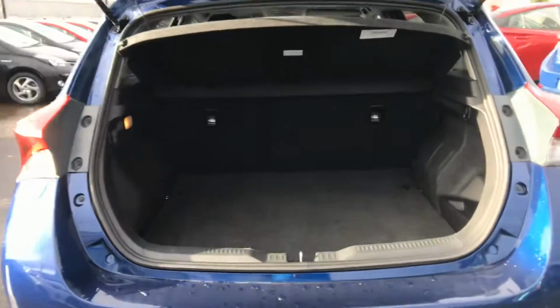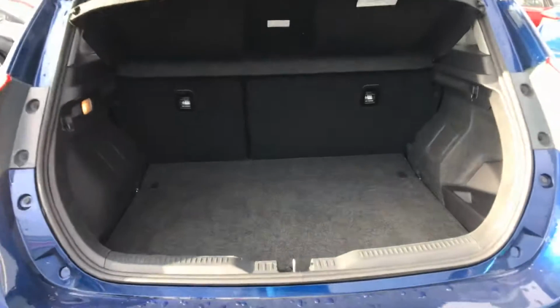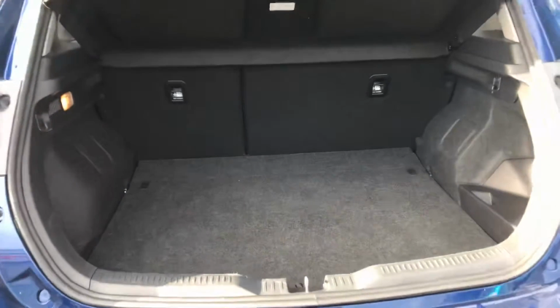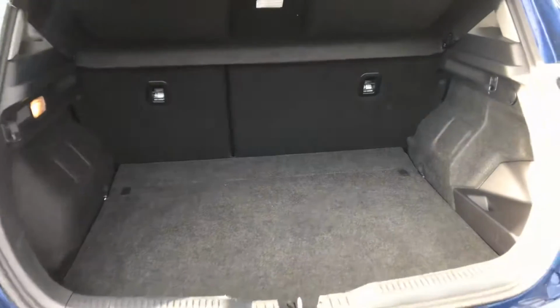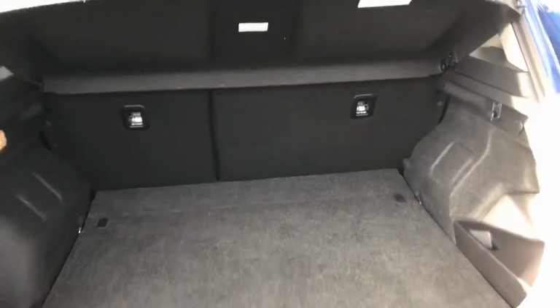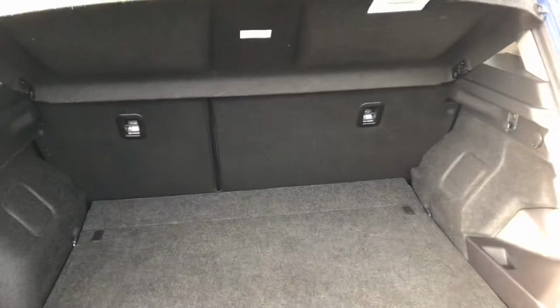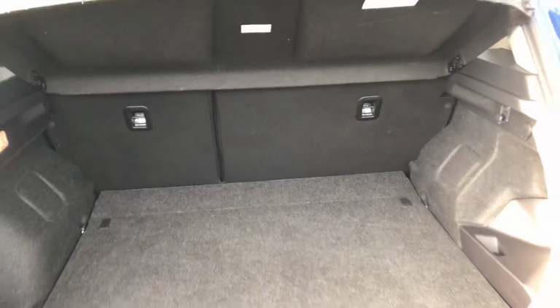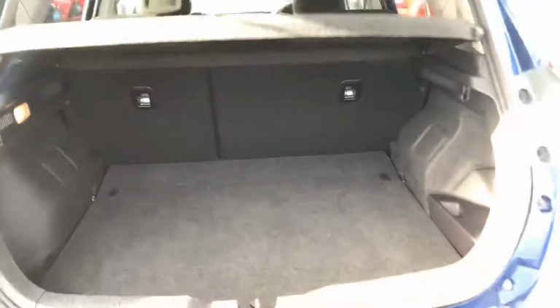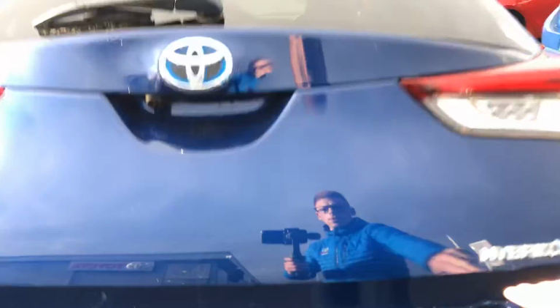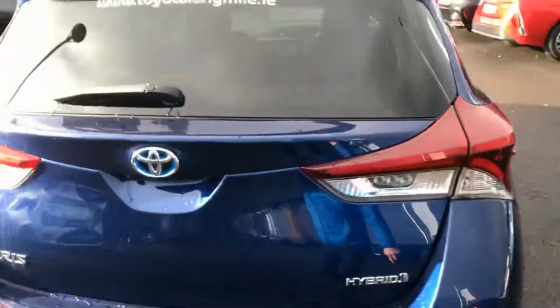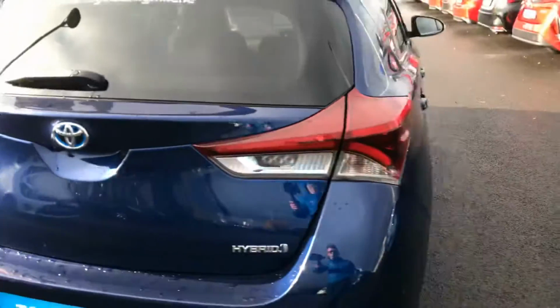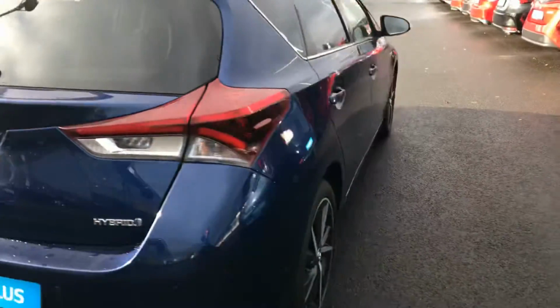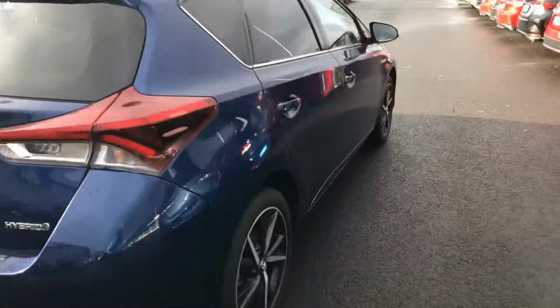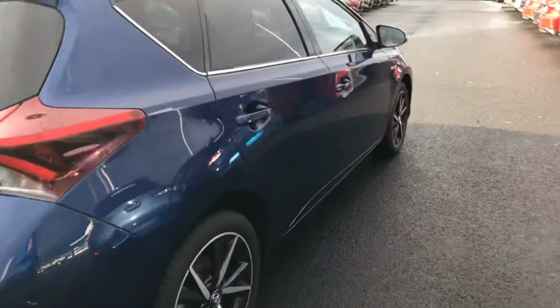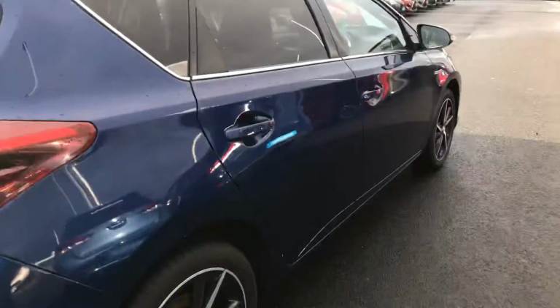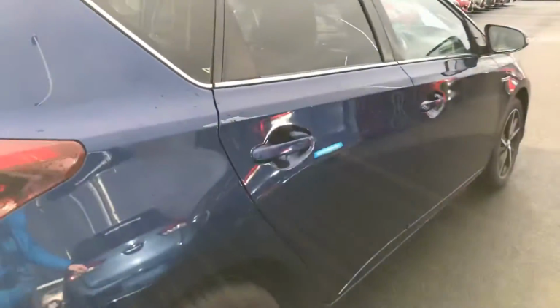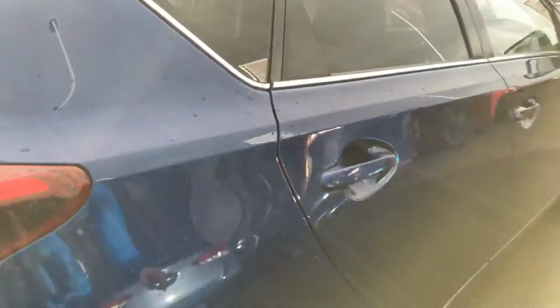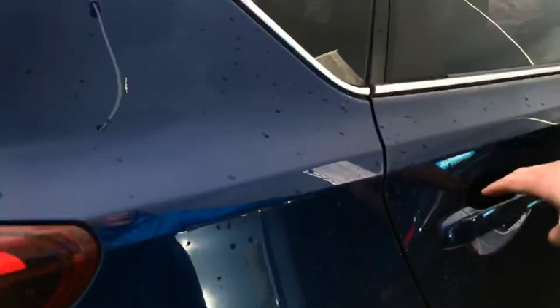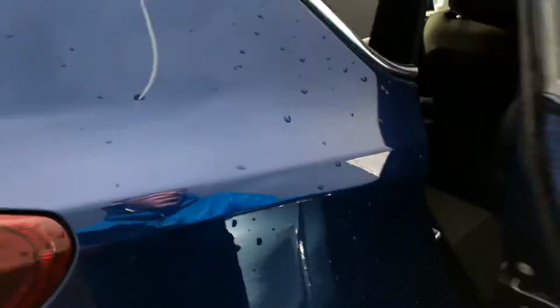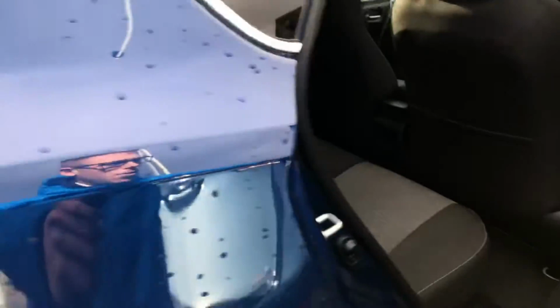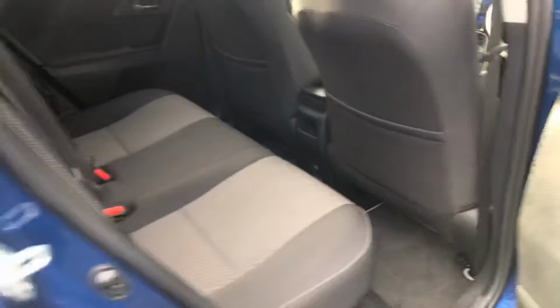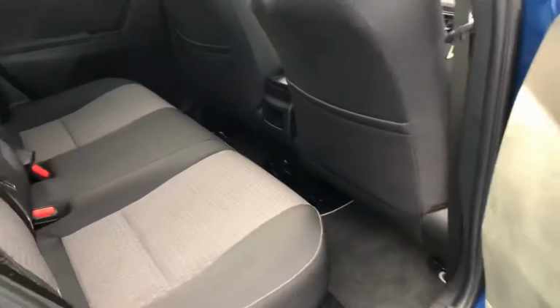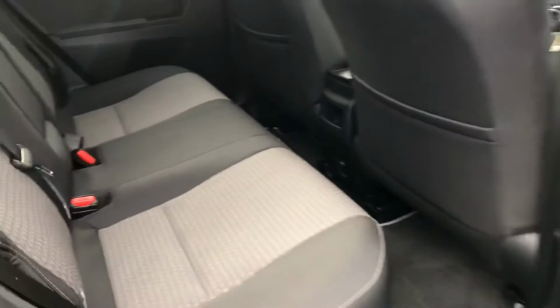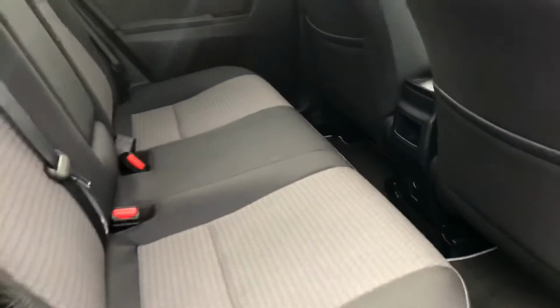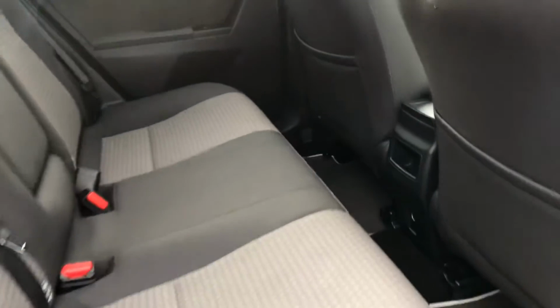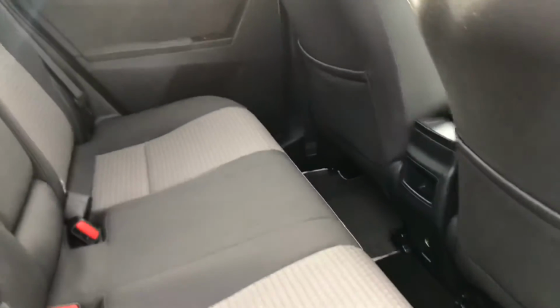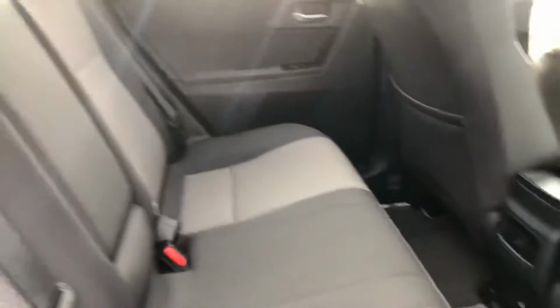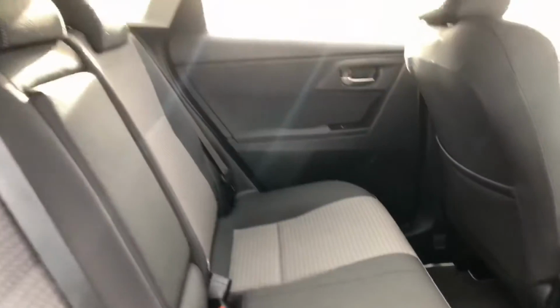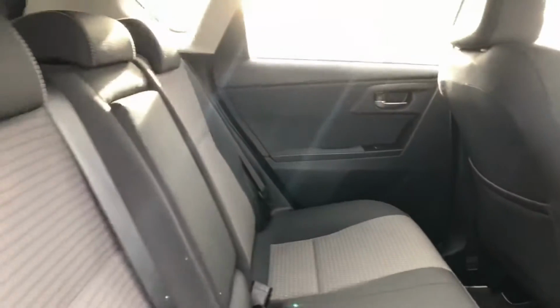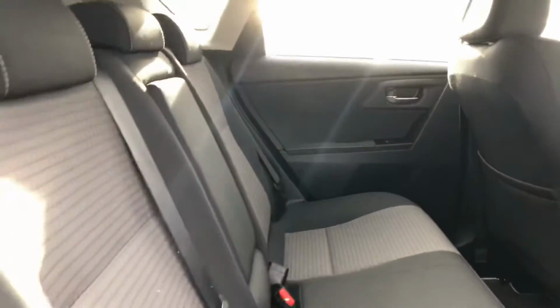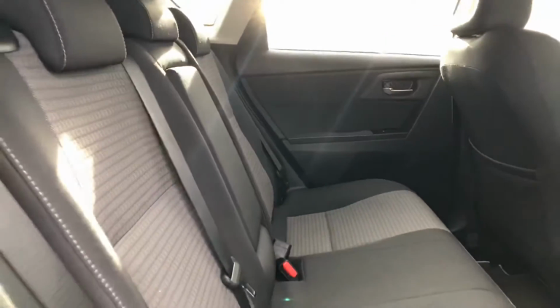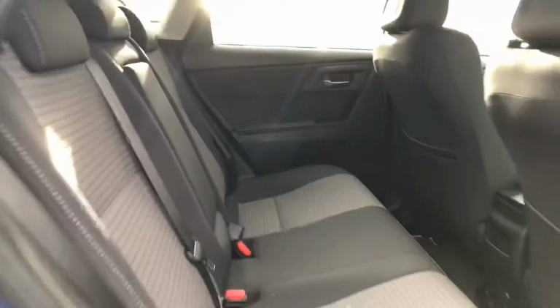Nice ample boot space, with seats that also fold down for a 60-40 split. Moving to the rear of the car, there is ample legroom, two ISOFIX child seat anchor points, and a centre armrest.